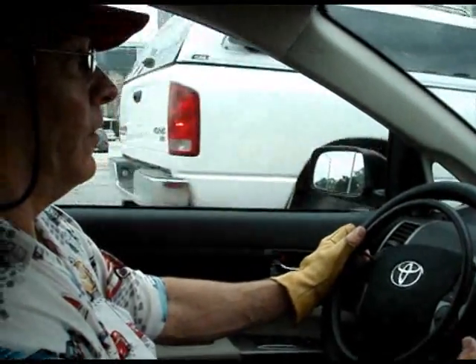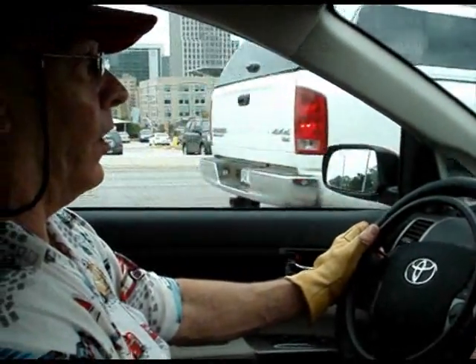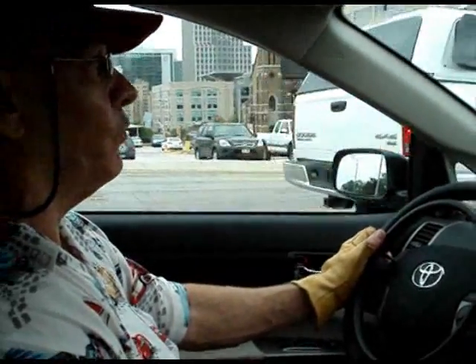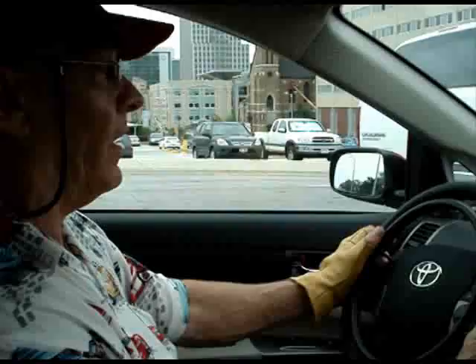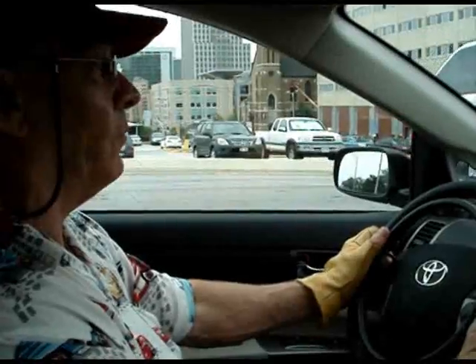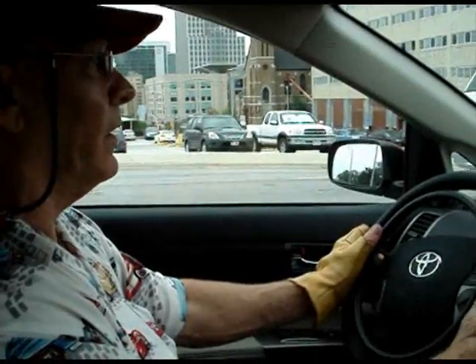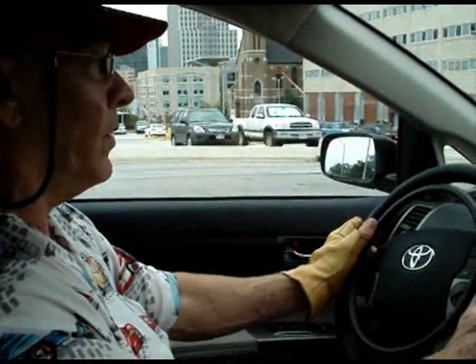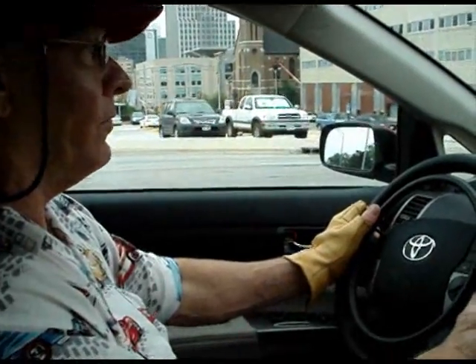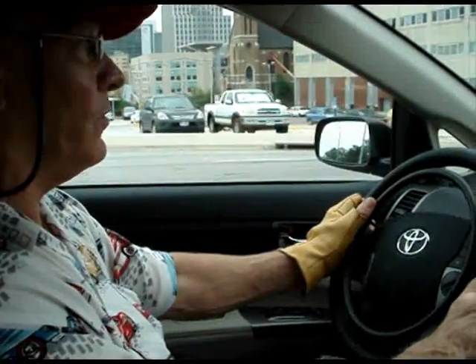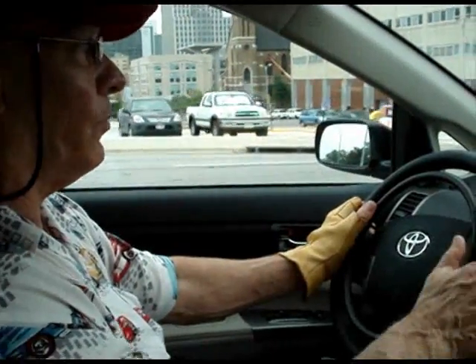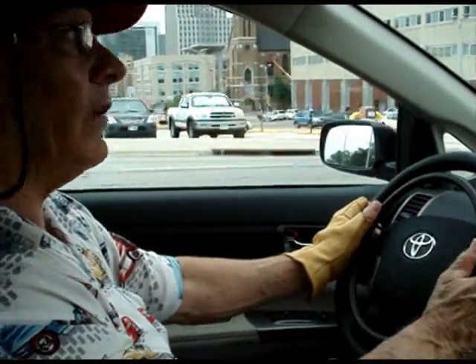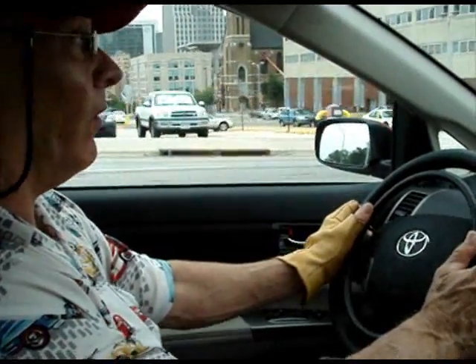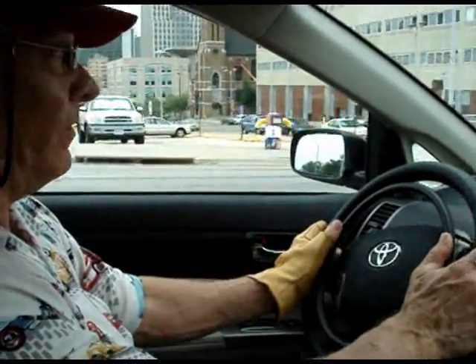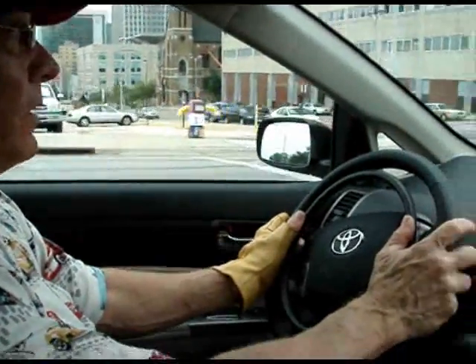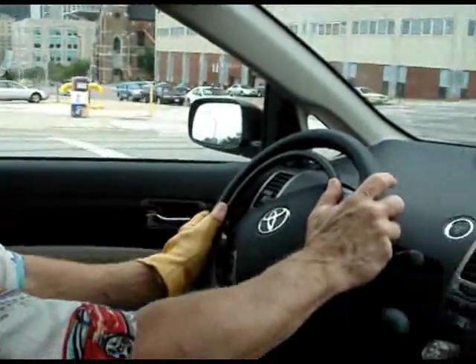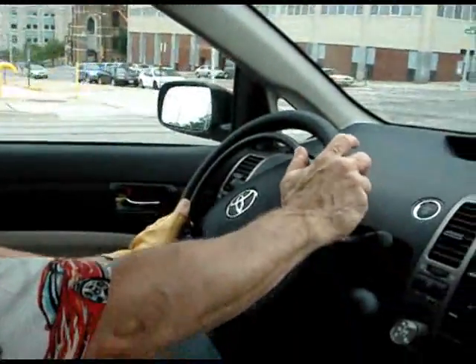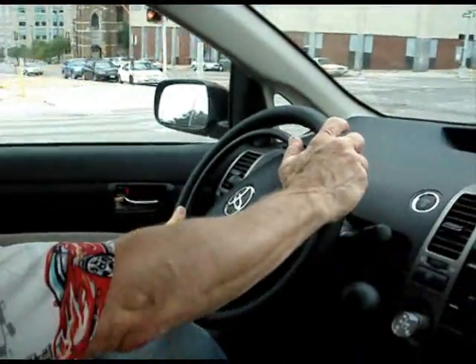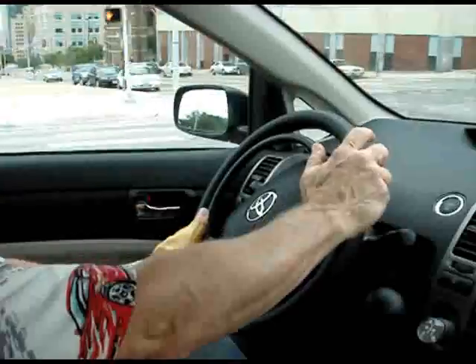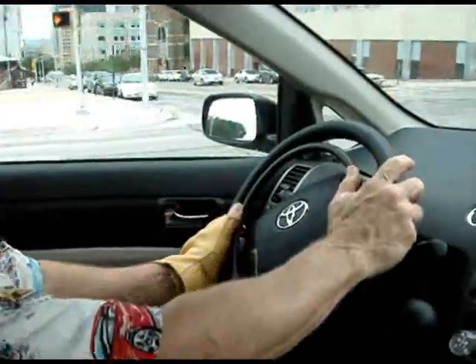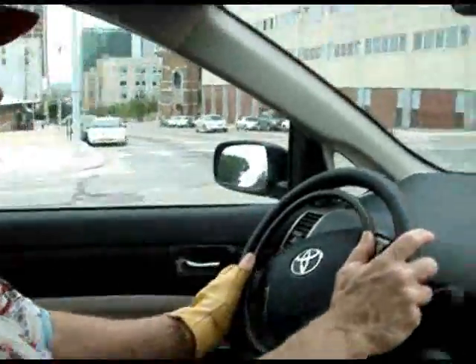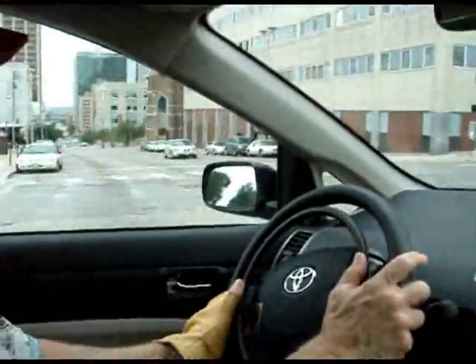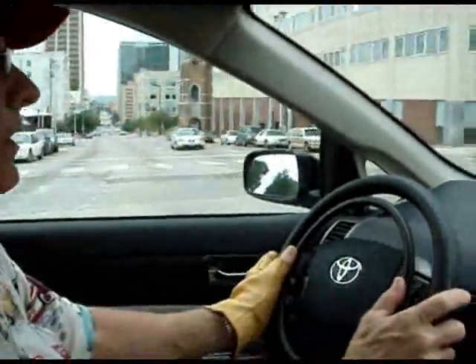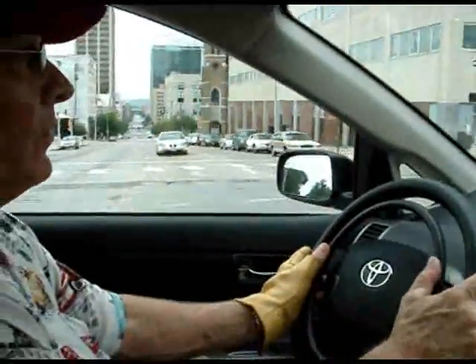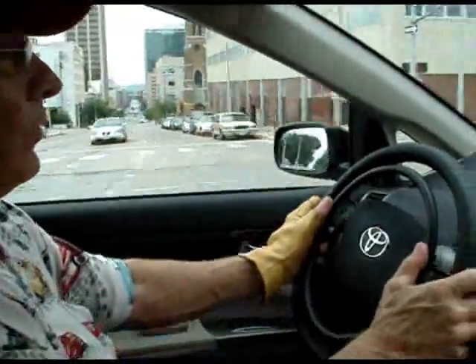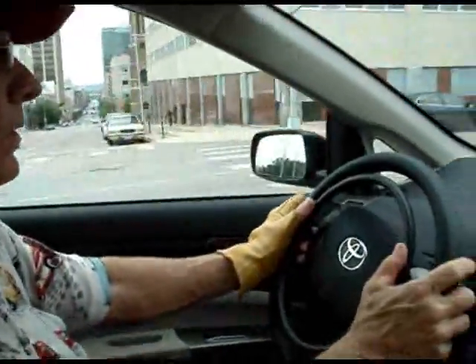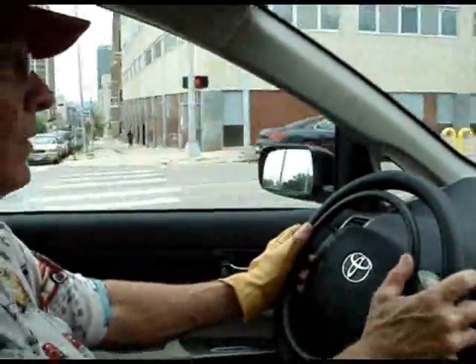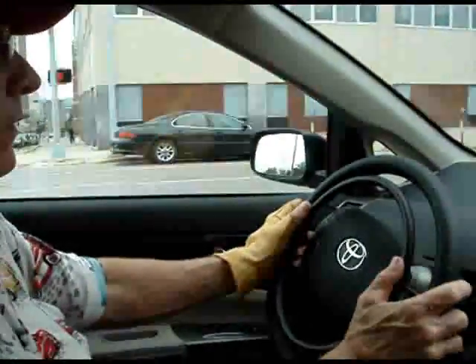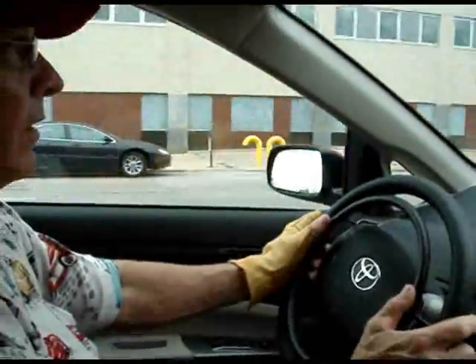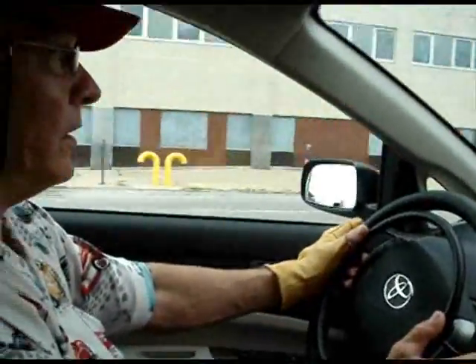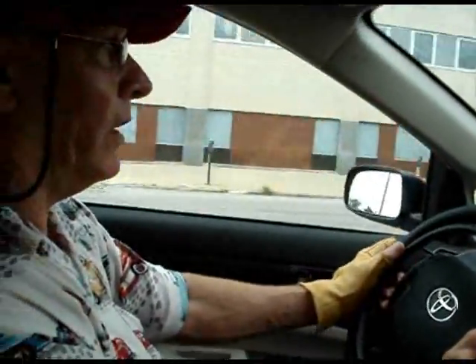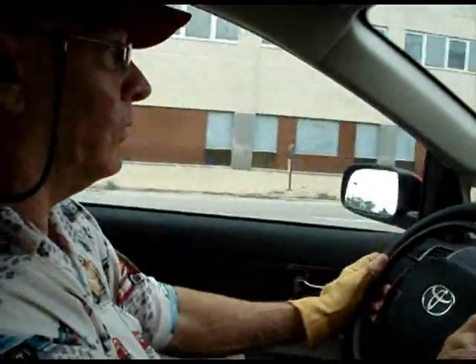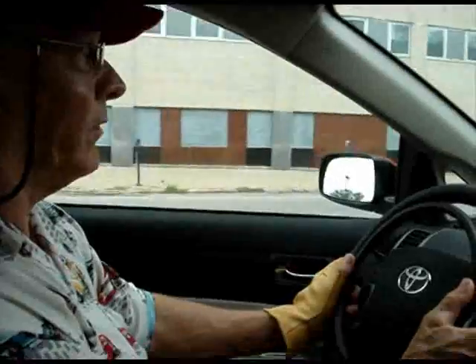The largest movement that I have to make is maybe three inches to the brake, and that's all. I don't have to make any more movements off the steering wheel. And that's really important, because I can maintain two hands on the wheel at all times.